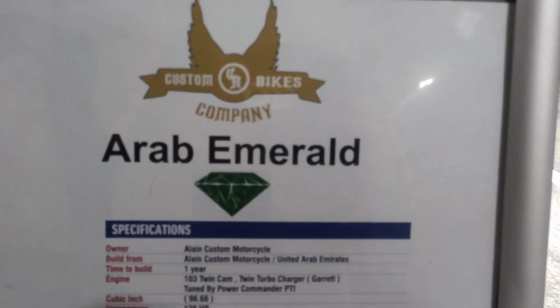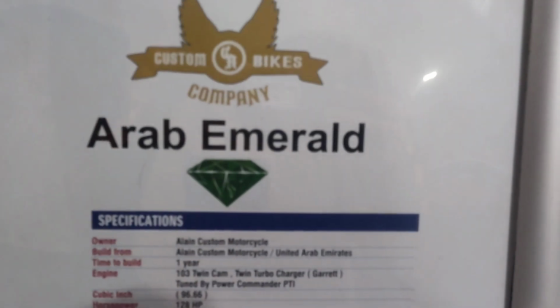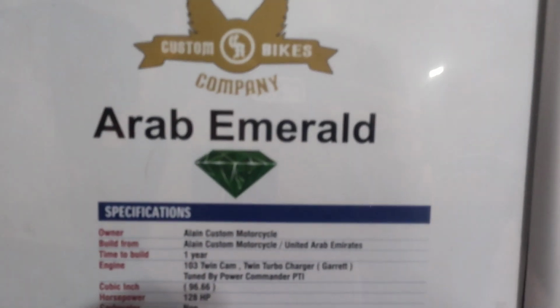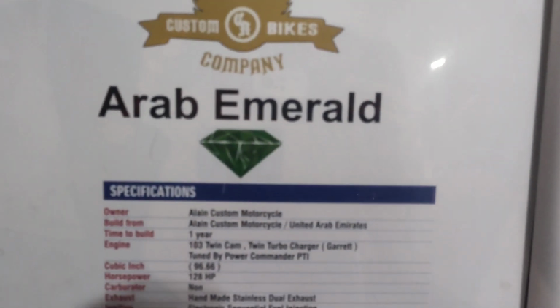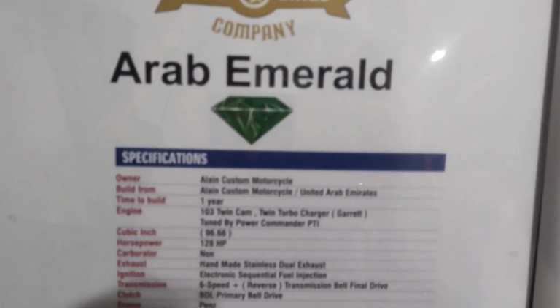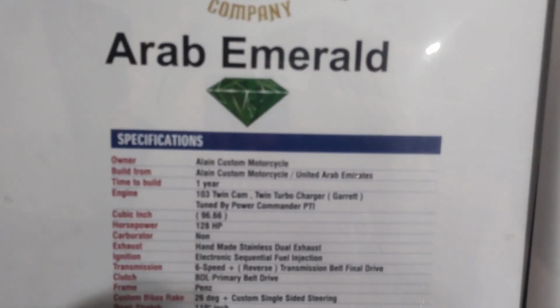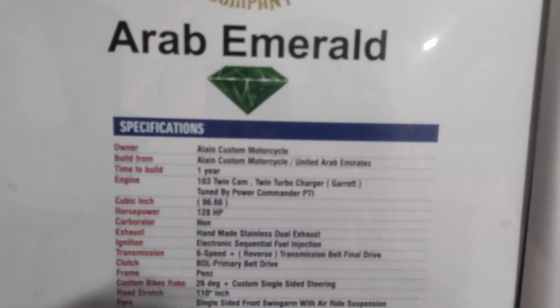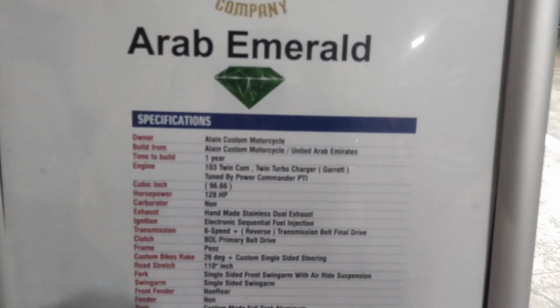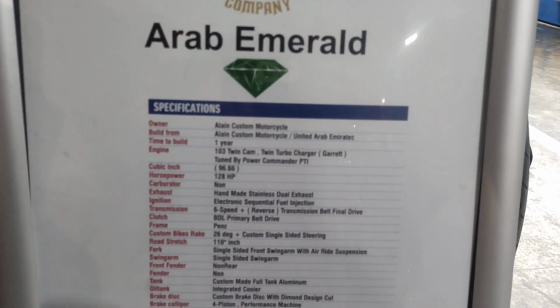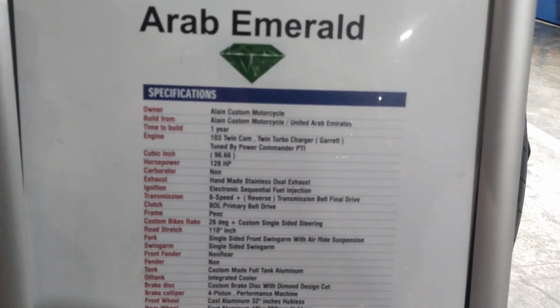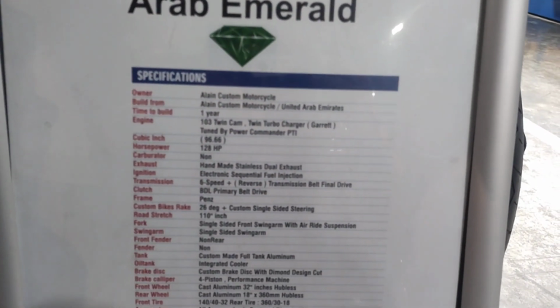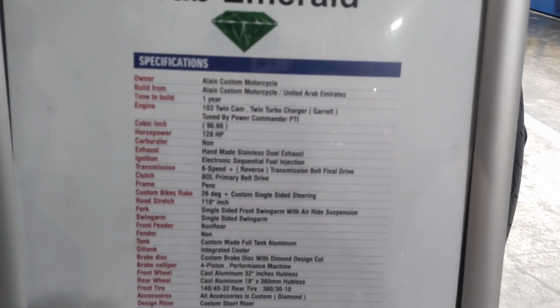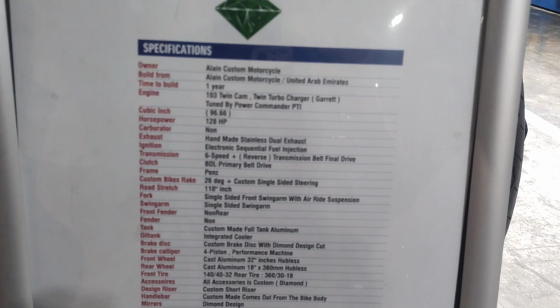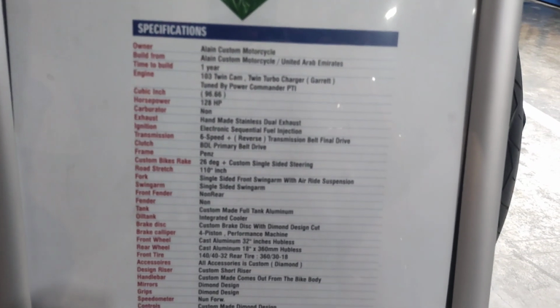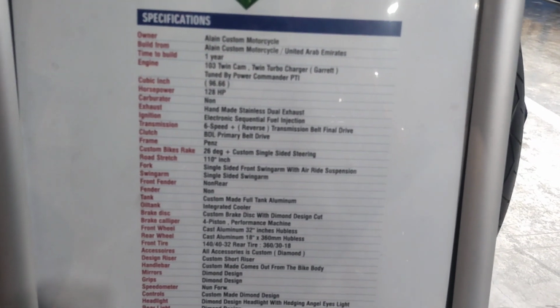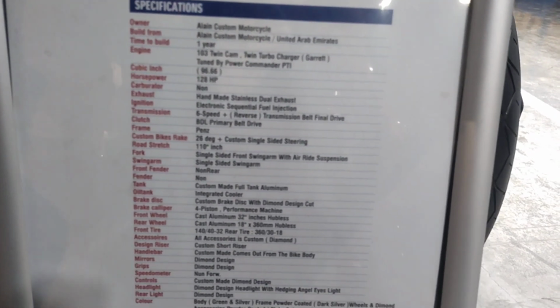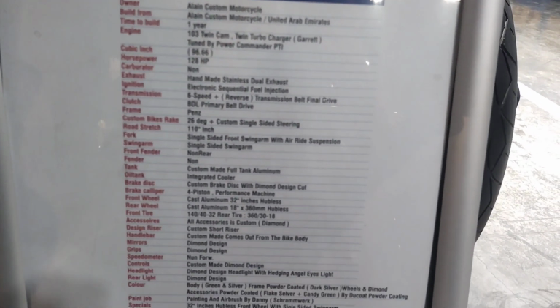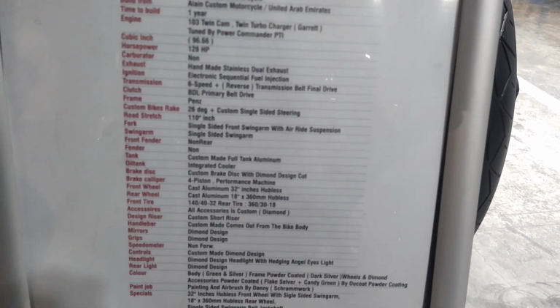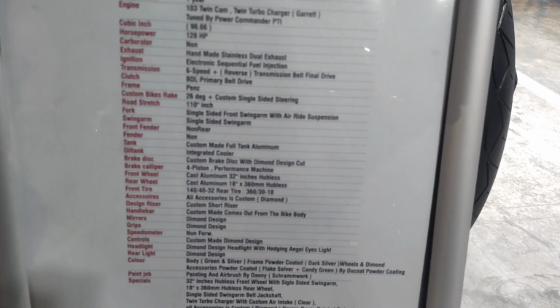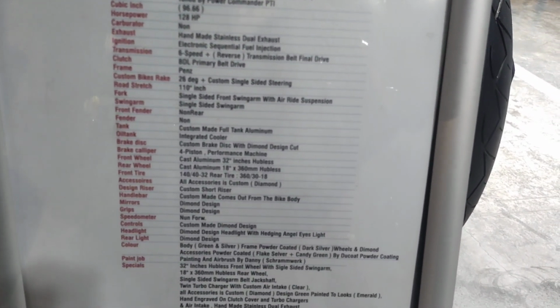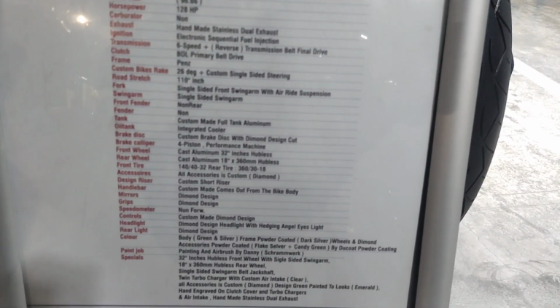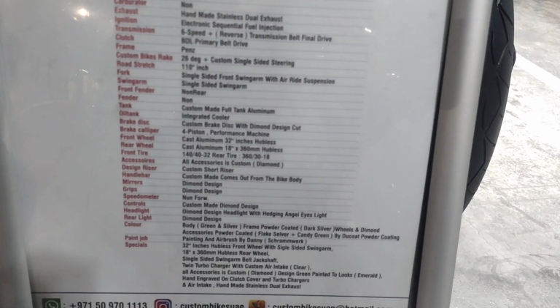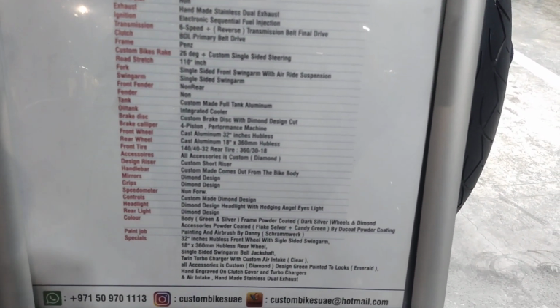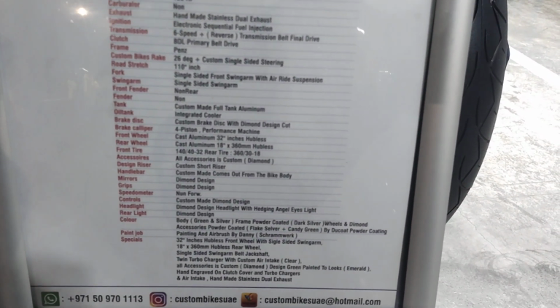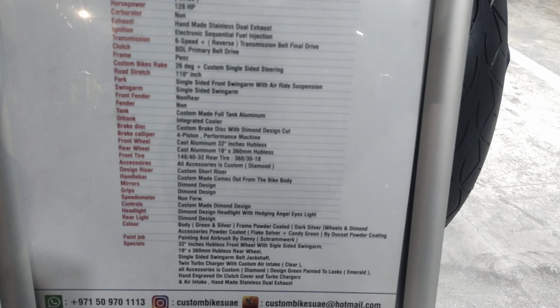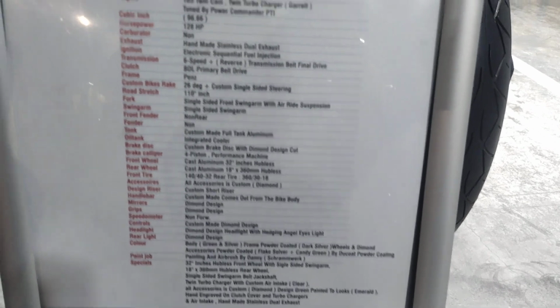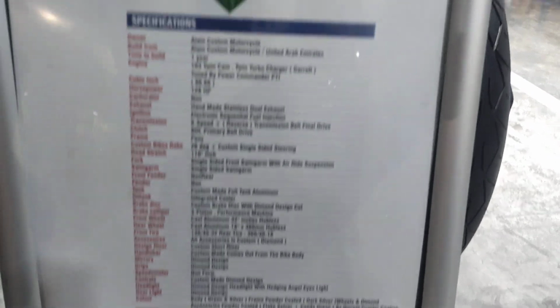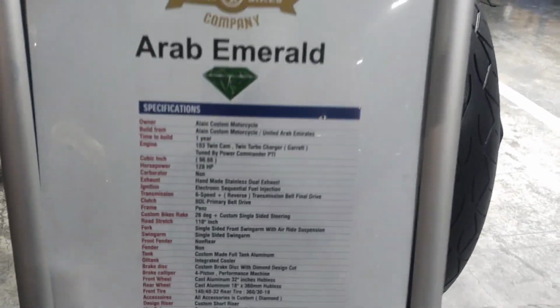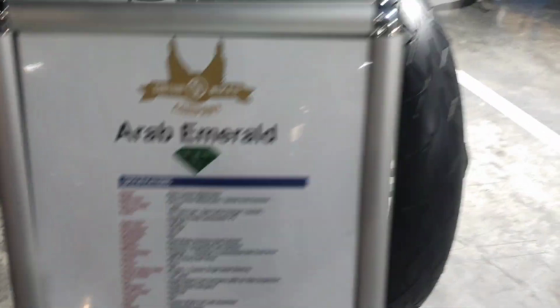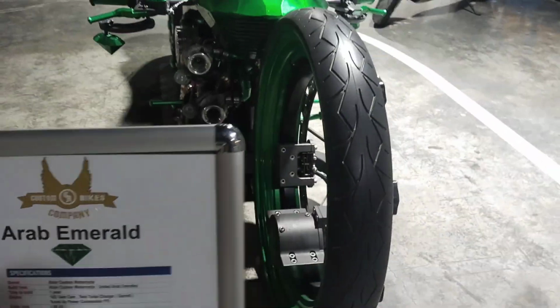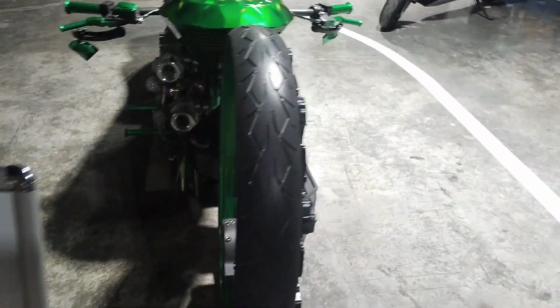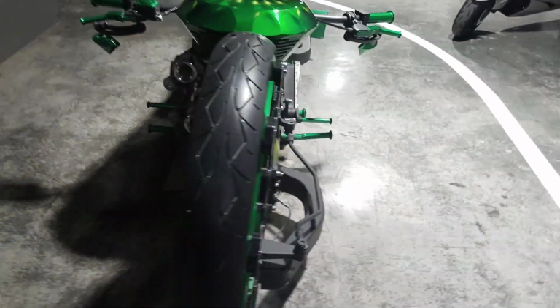This is a custom bike. This is a total detail. I will show you the bike. This is a custom bike — this is a bike.